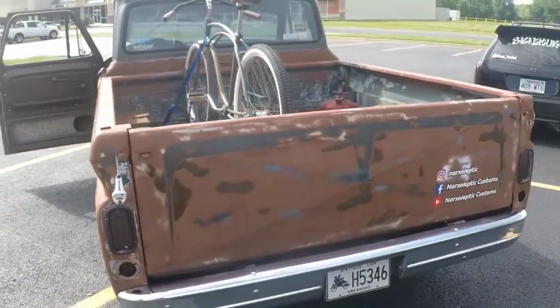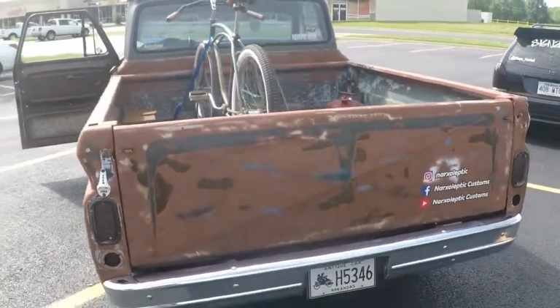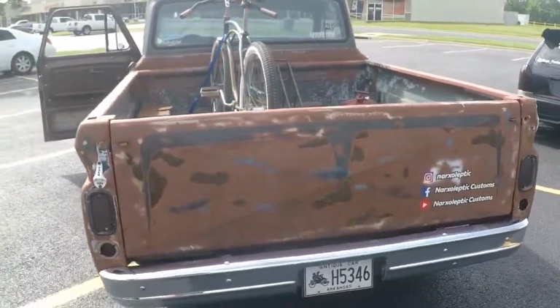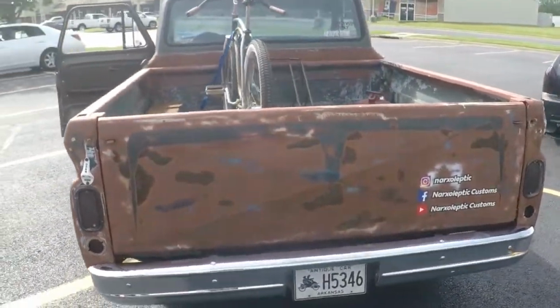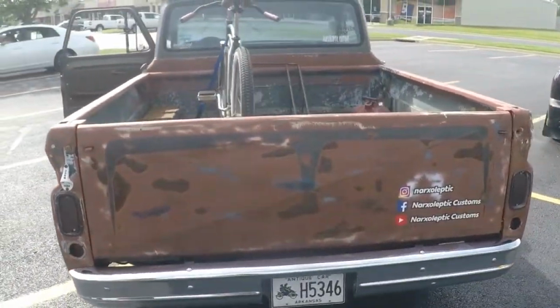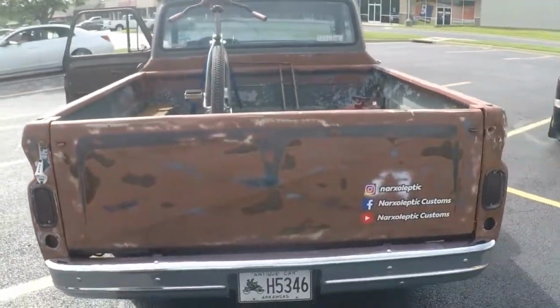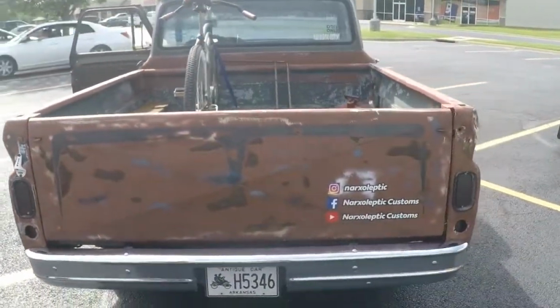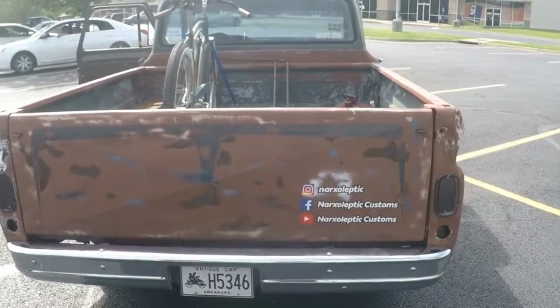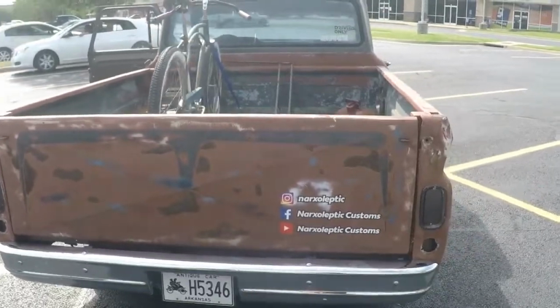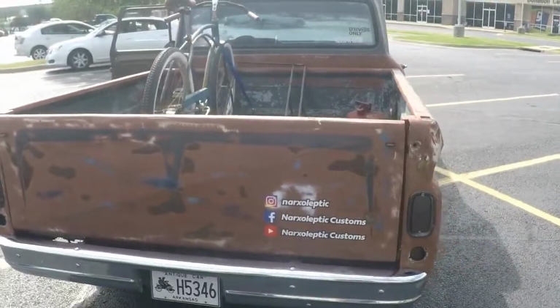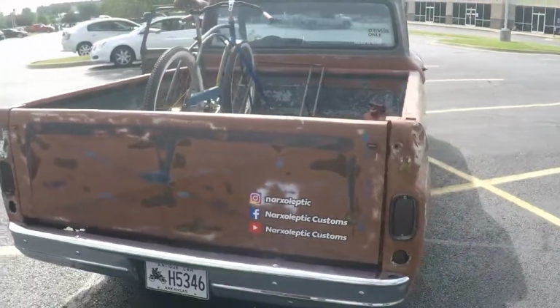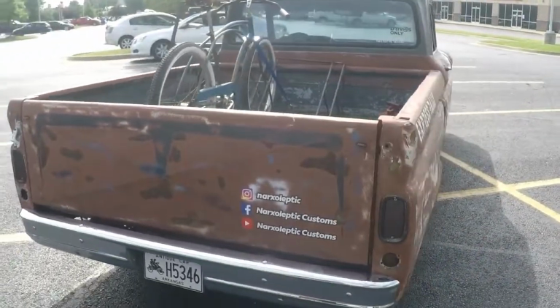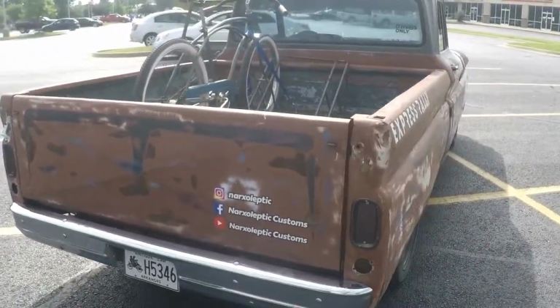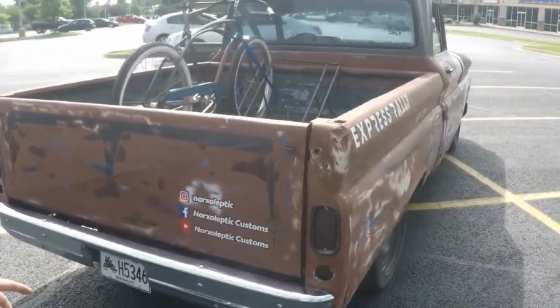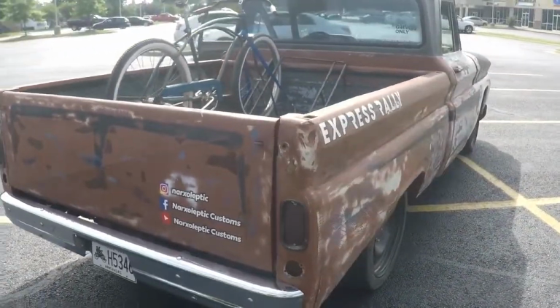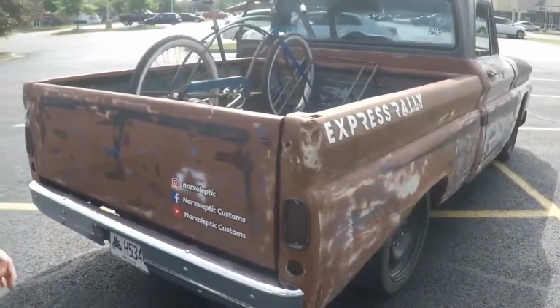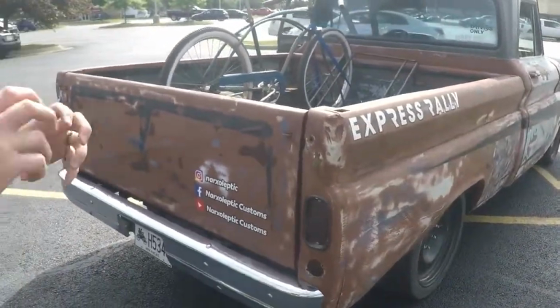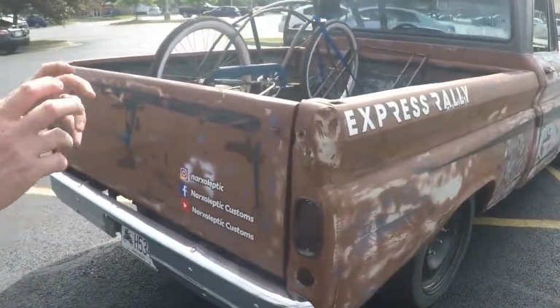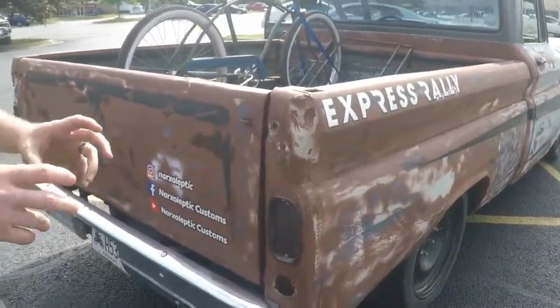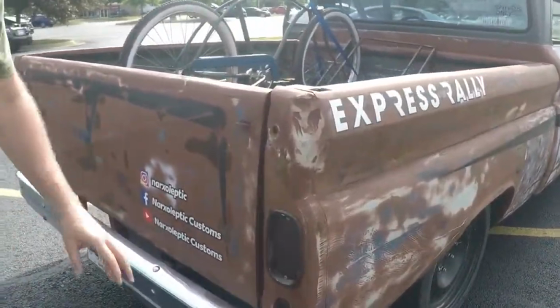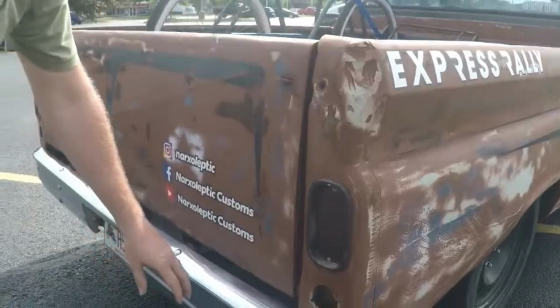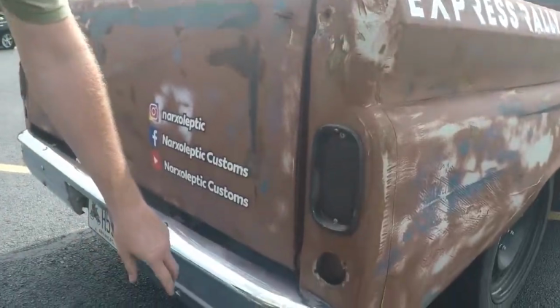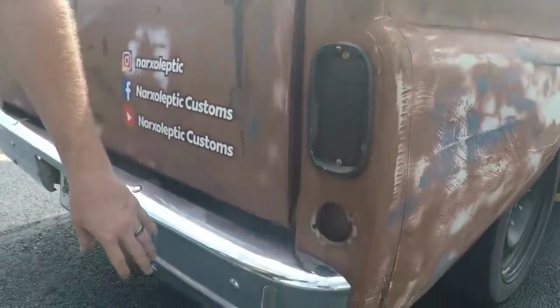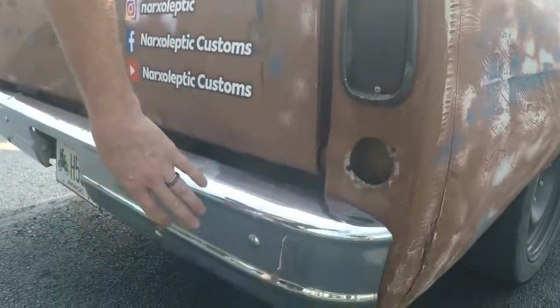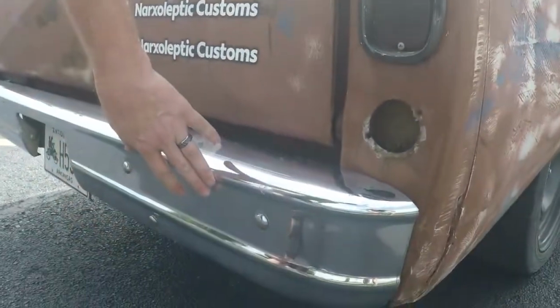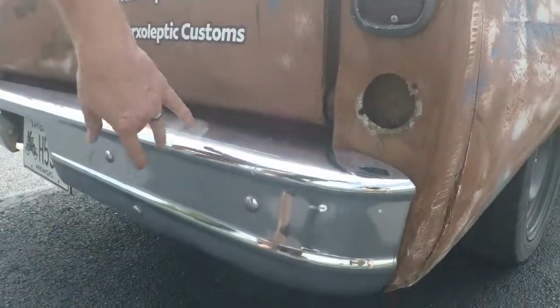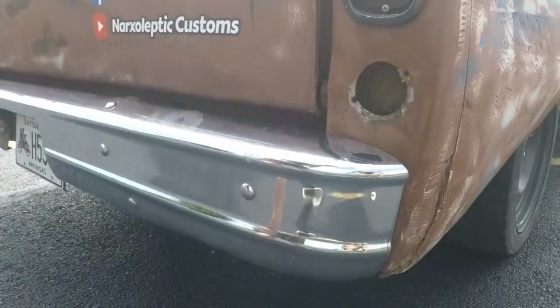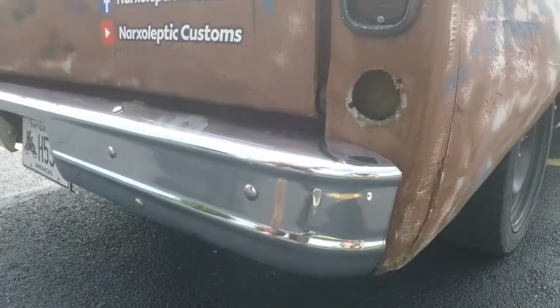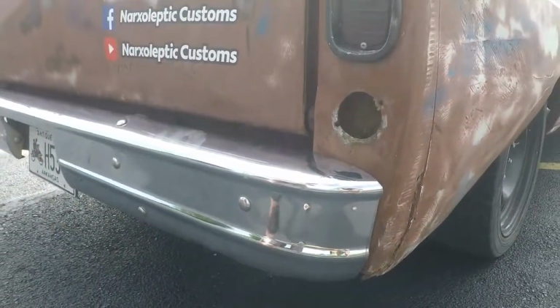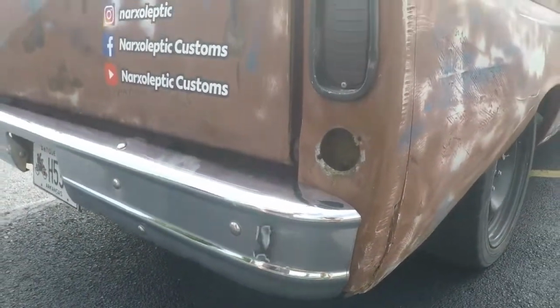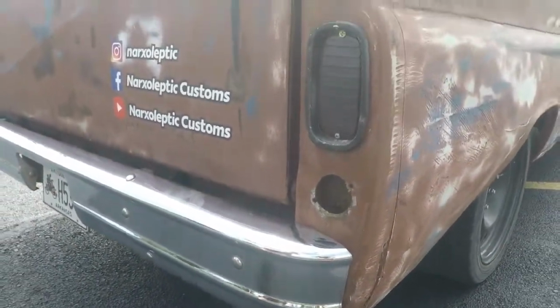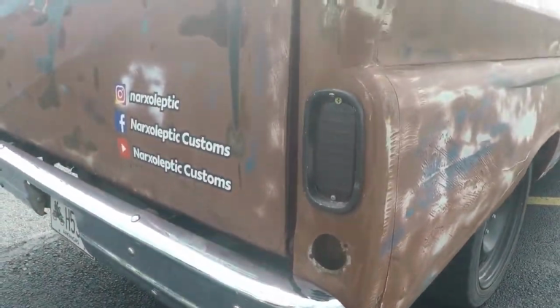Well, that's a good goal to have. We have a couple of little things people won't really notice, but these are later model bumpers off a van that we cut down to make fit.